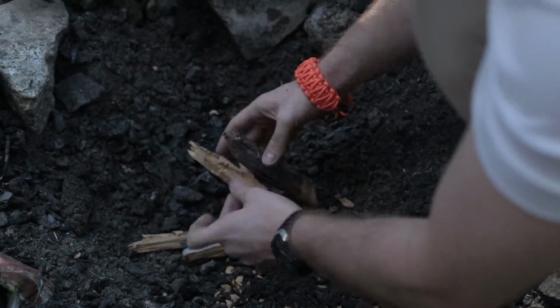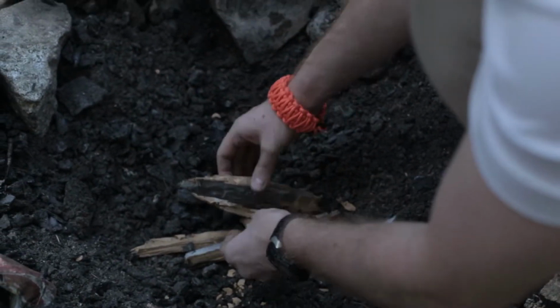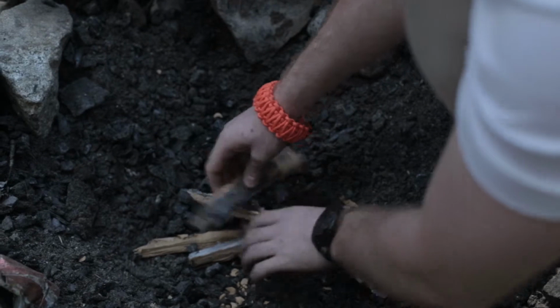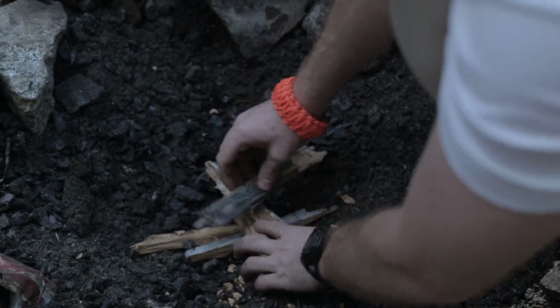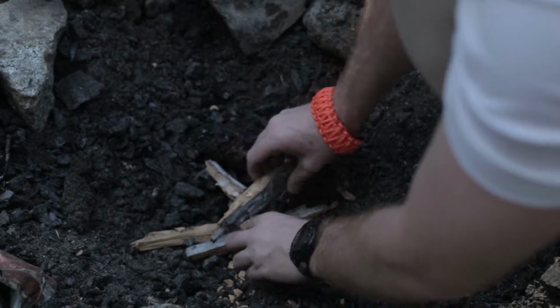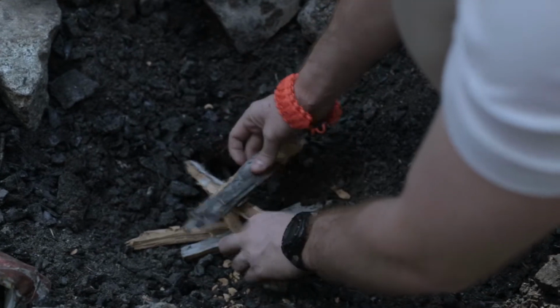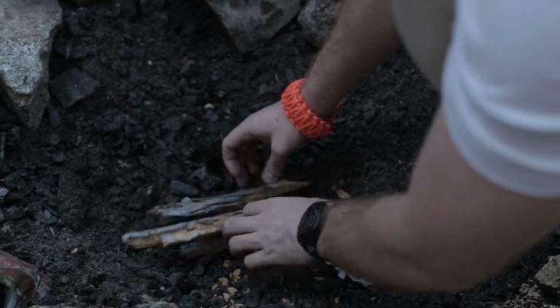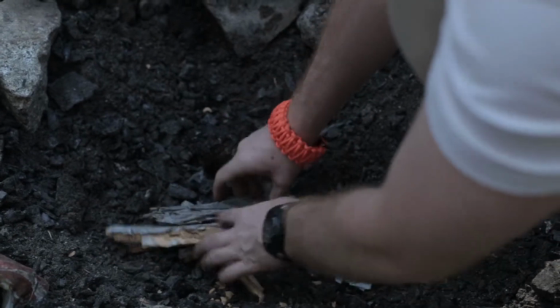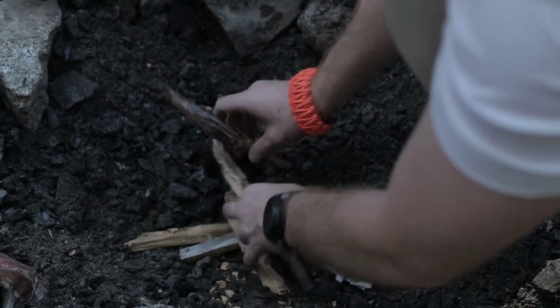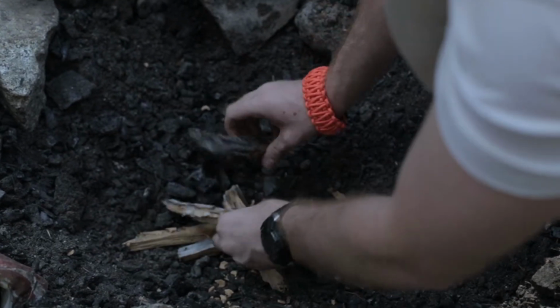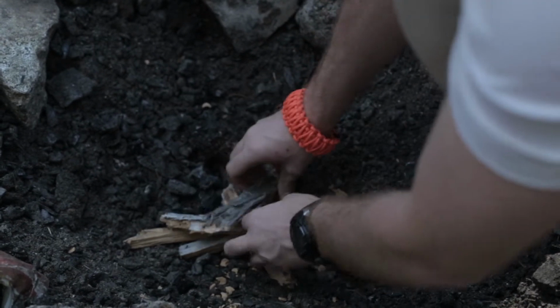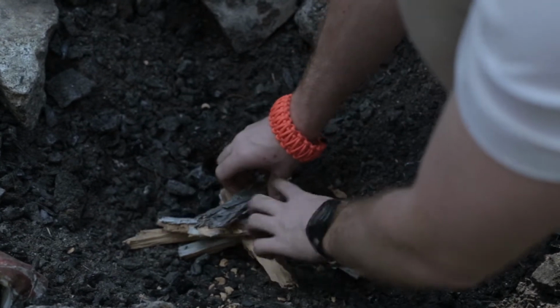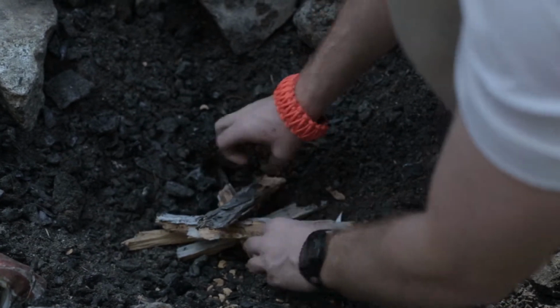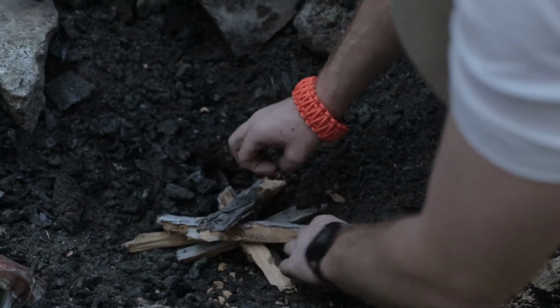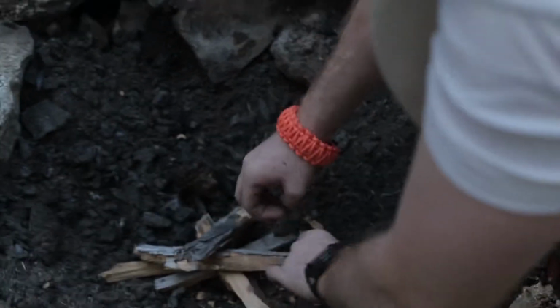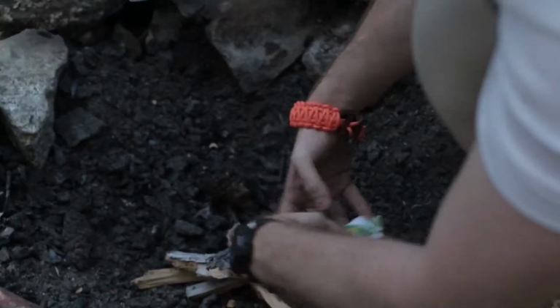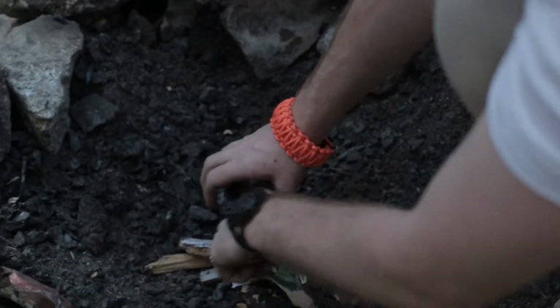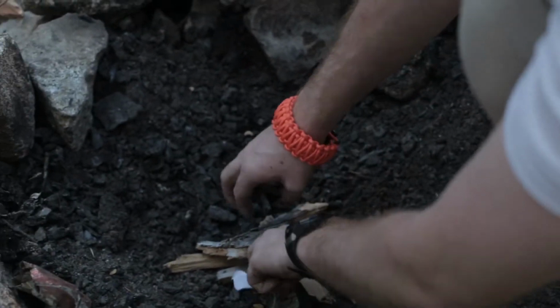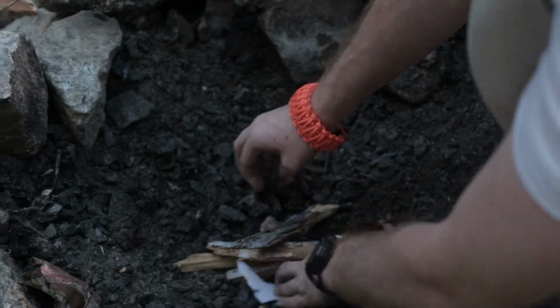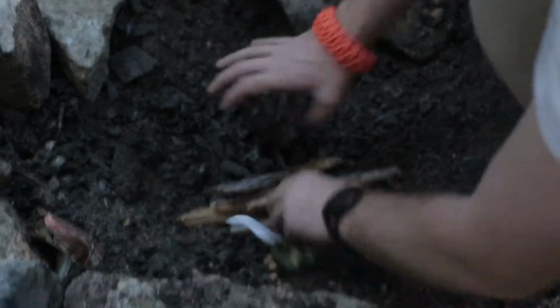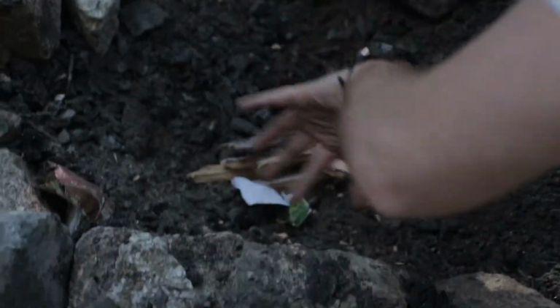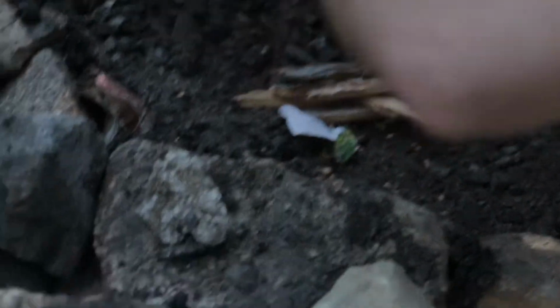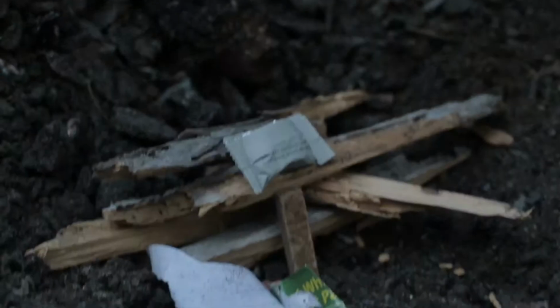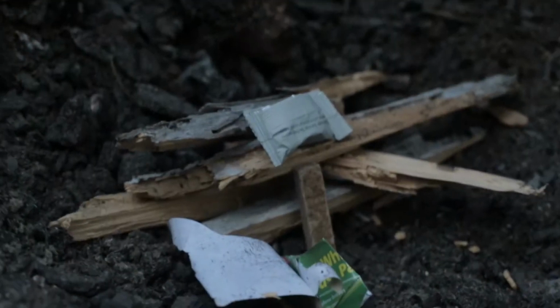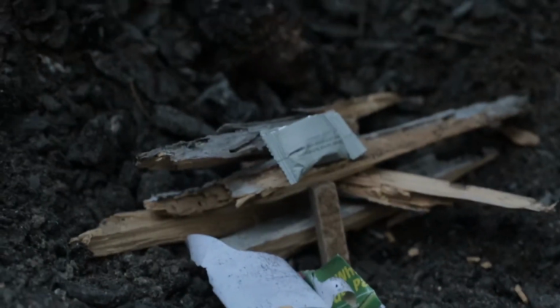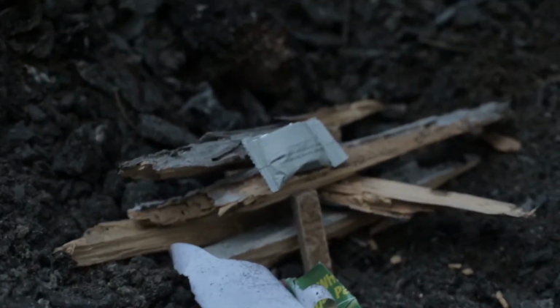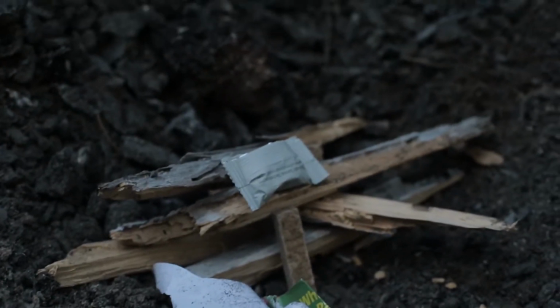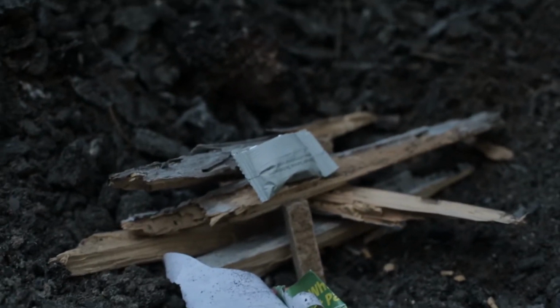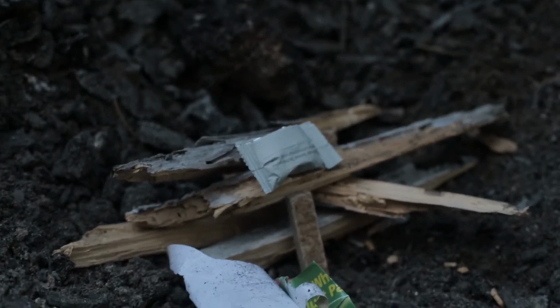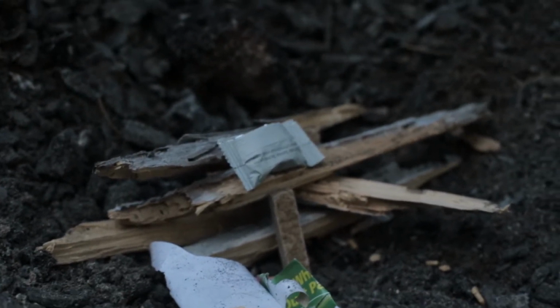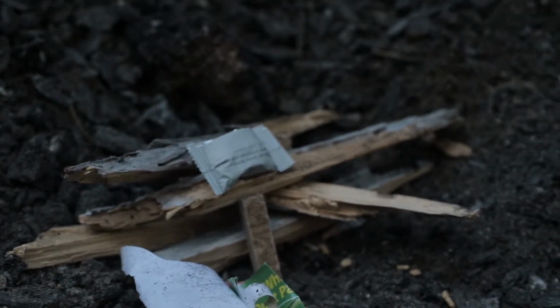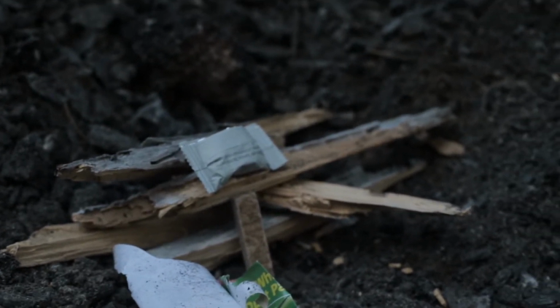That's a teepee, not a cabin. I know — I usually put a teepee inside the cabin. A teepee to start, starts it, and then burns out. Maybe some needles. Nice.